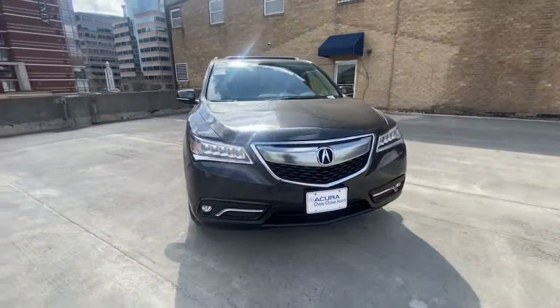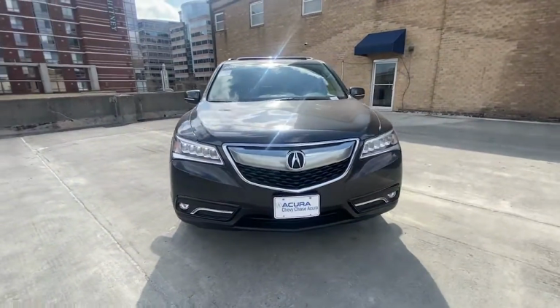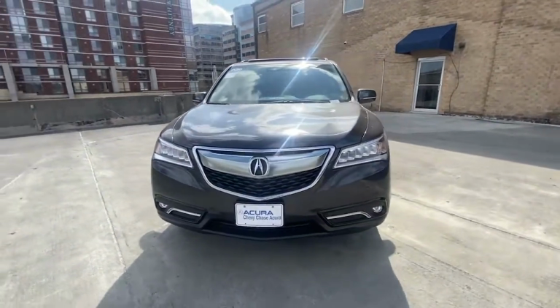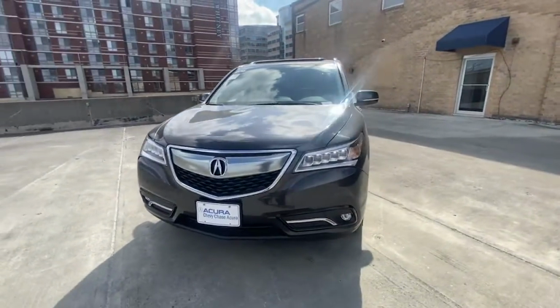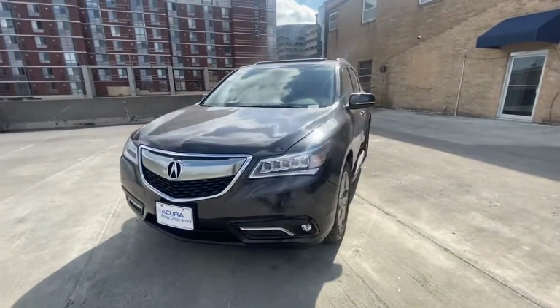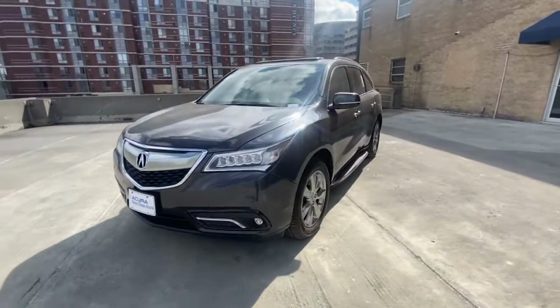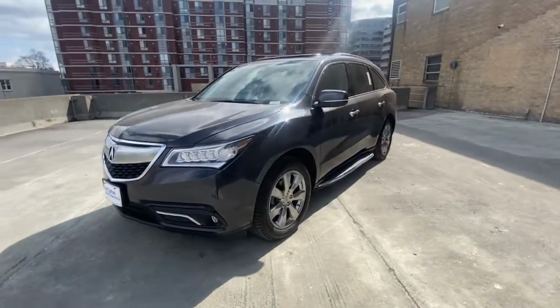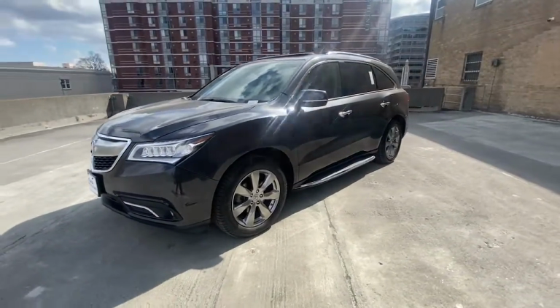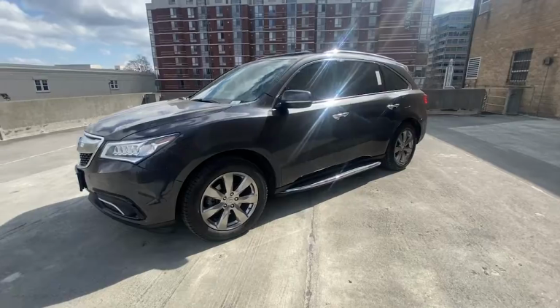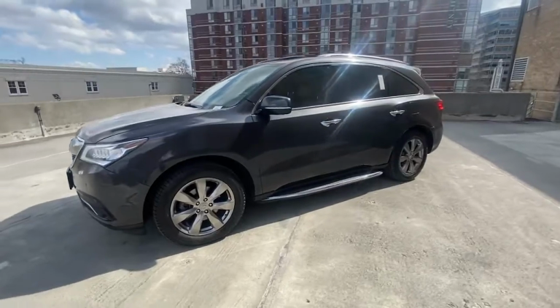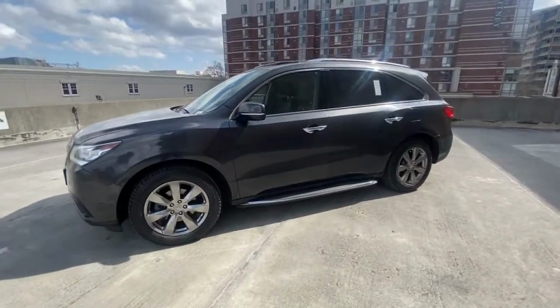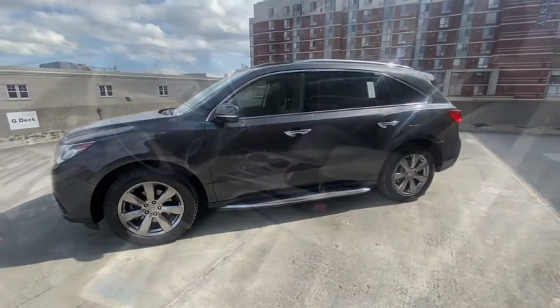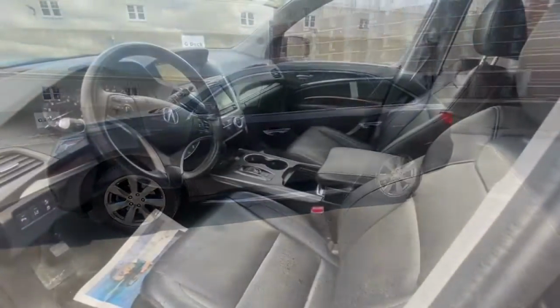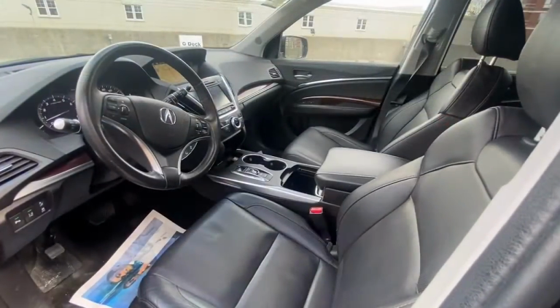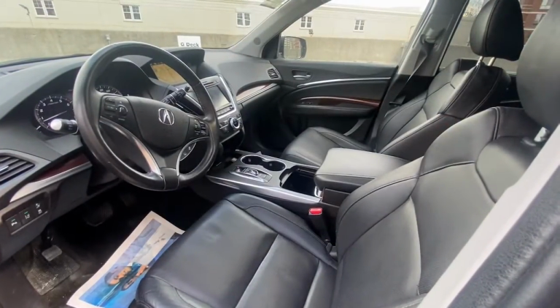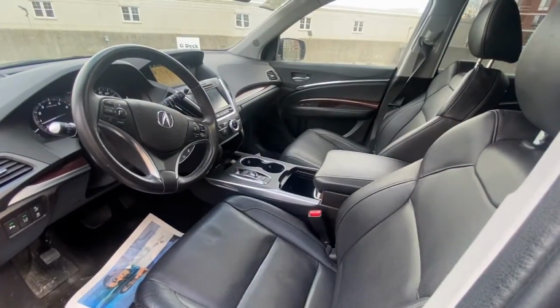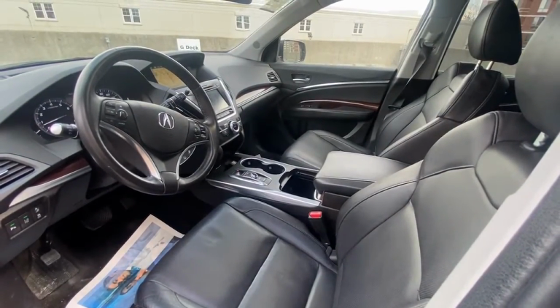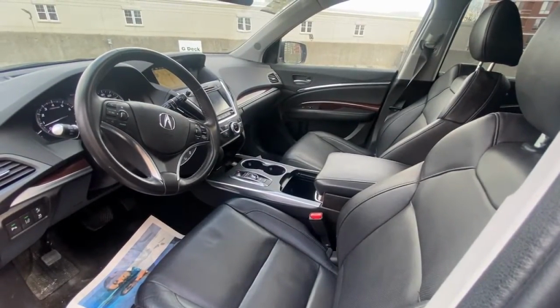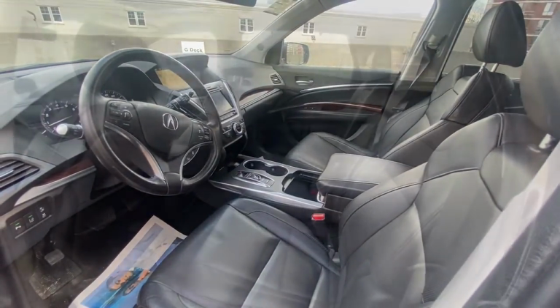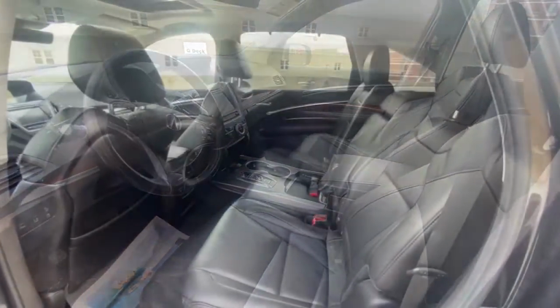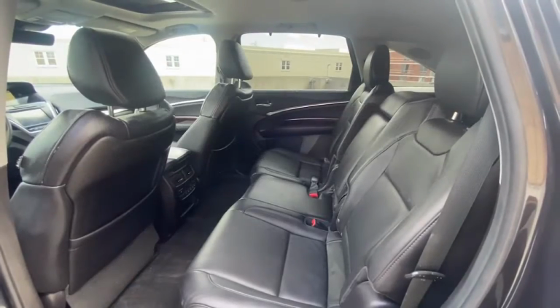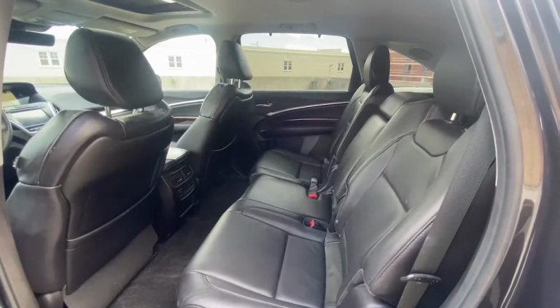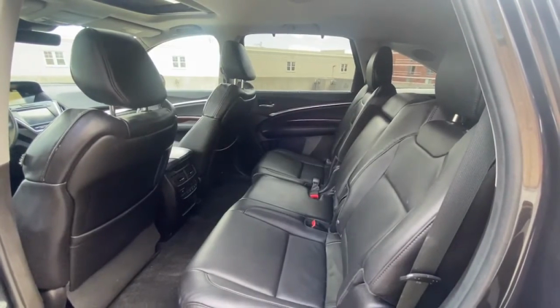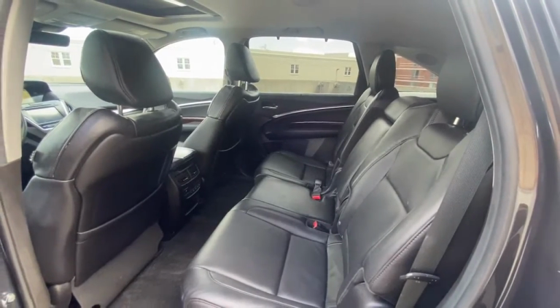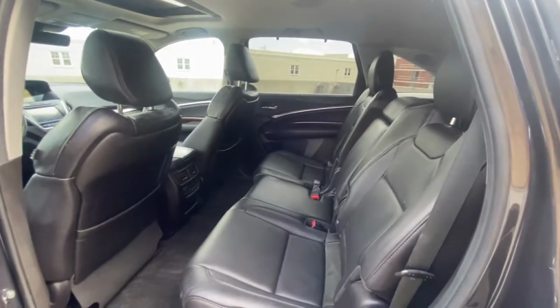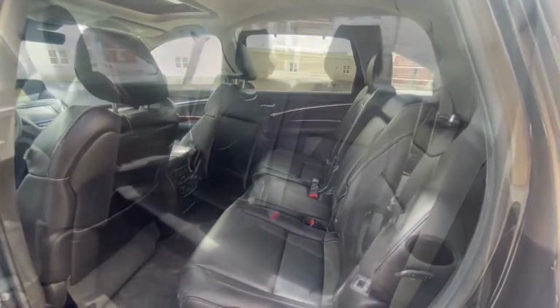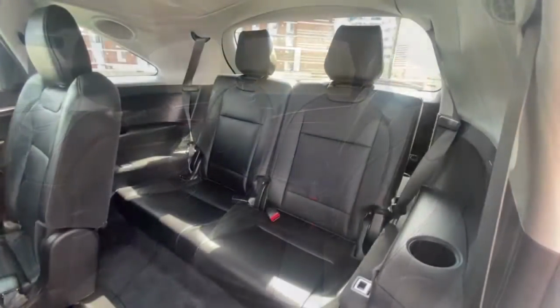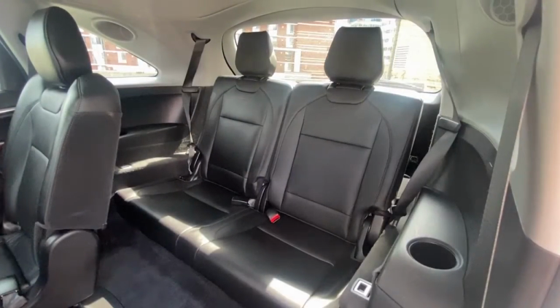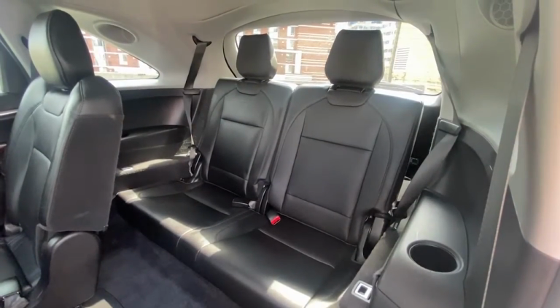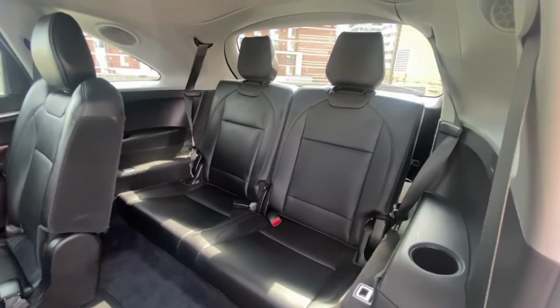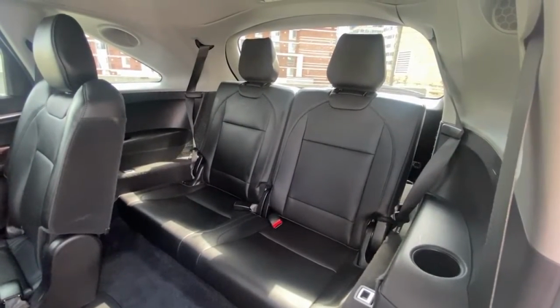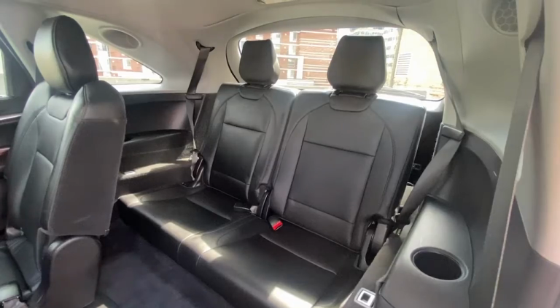The following are some of this vehicle's highlighted options: sun and moonroof, navigation system, third row seat, lane keeping assist, power liftgate, remote engine start, wood grain interior trim, and blind spot monitor.